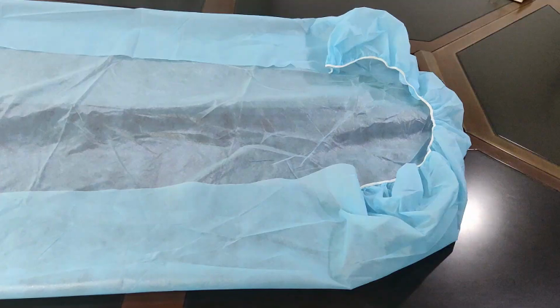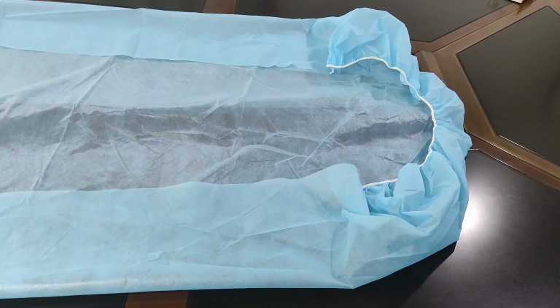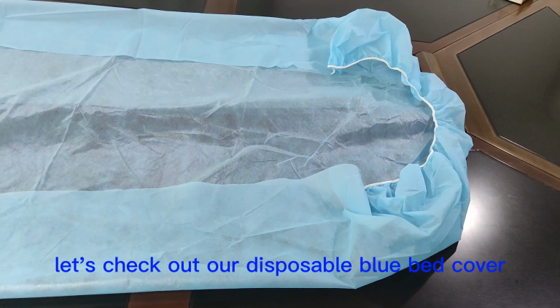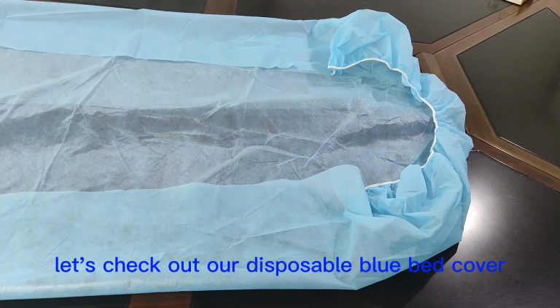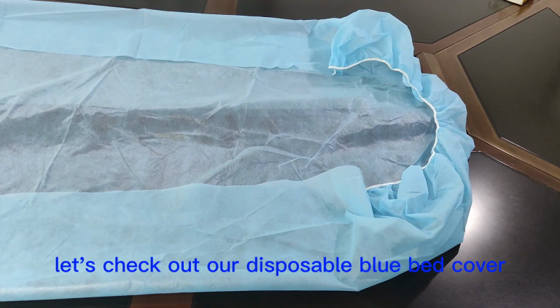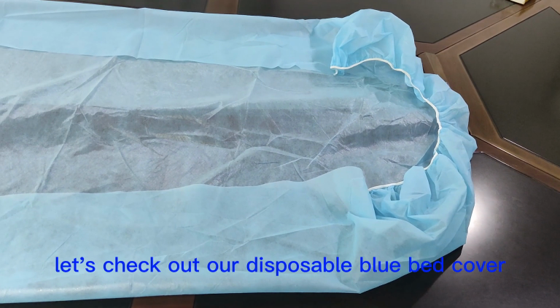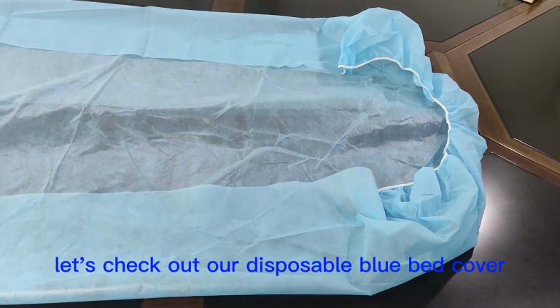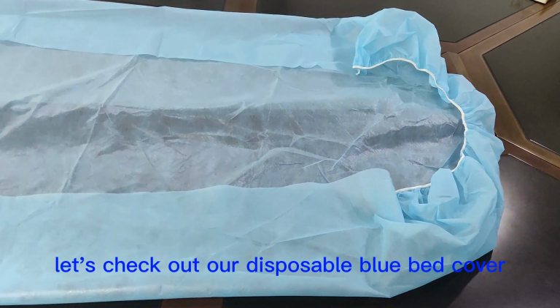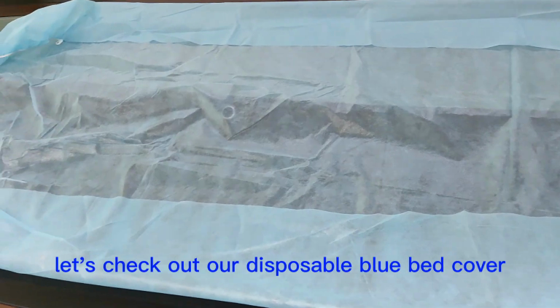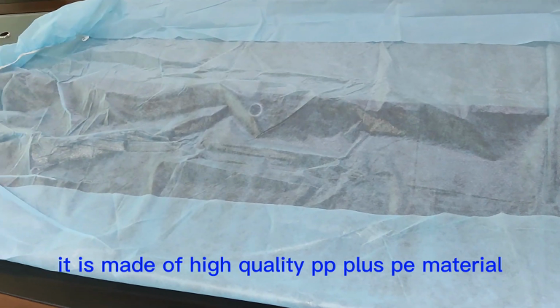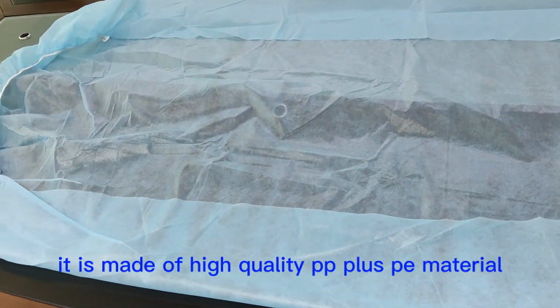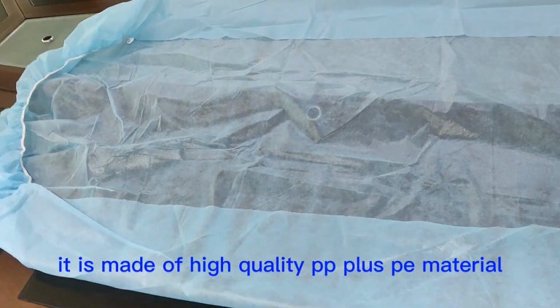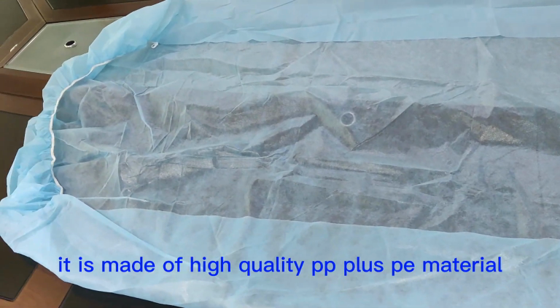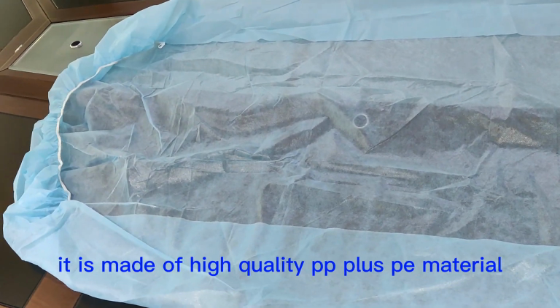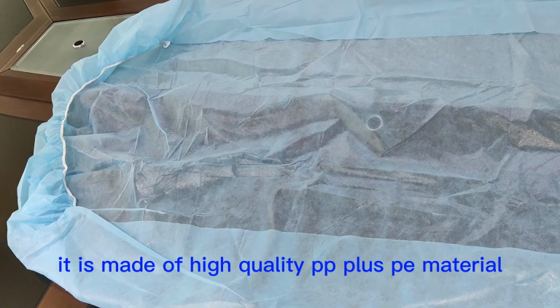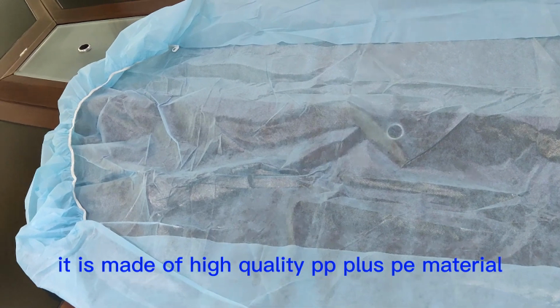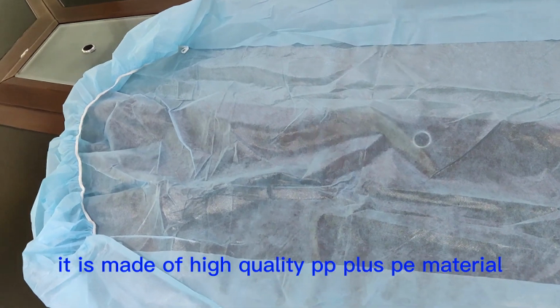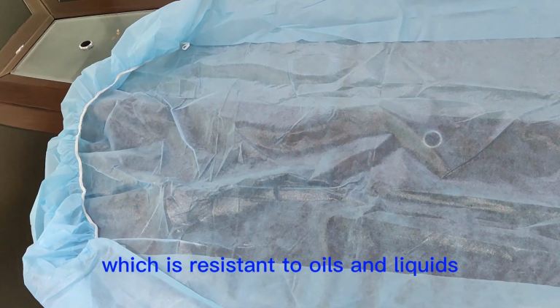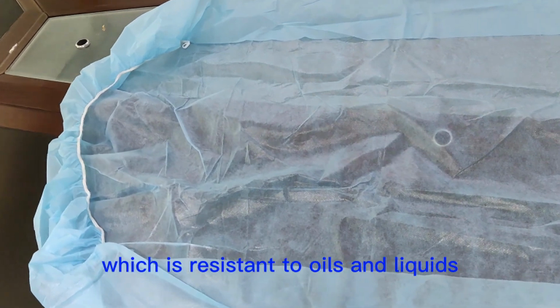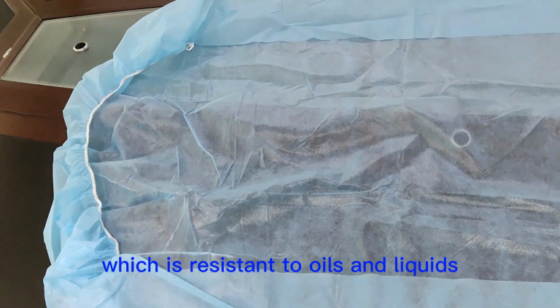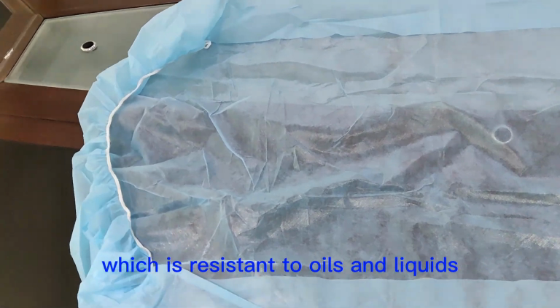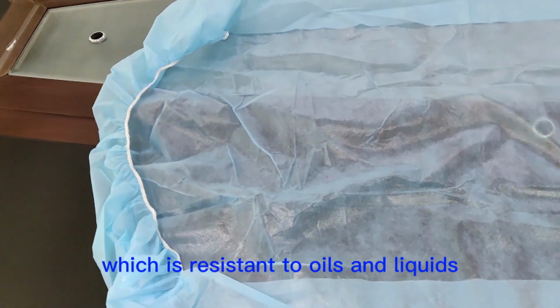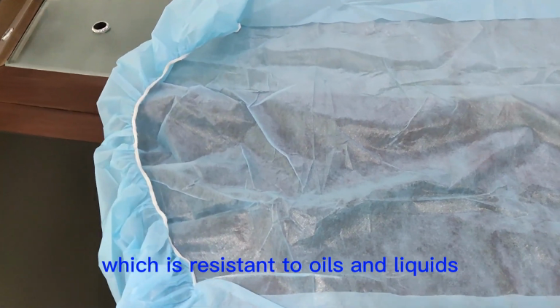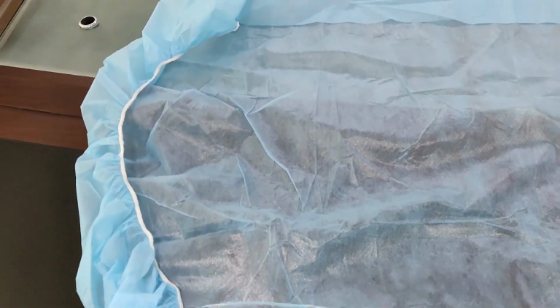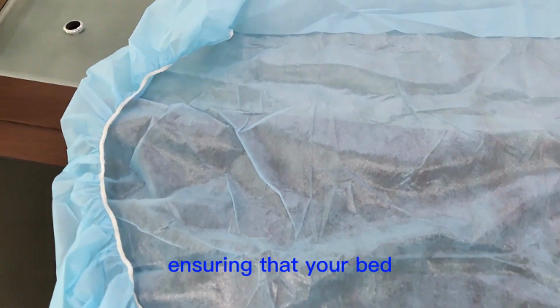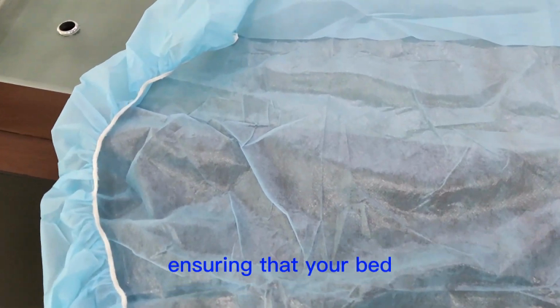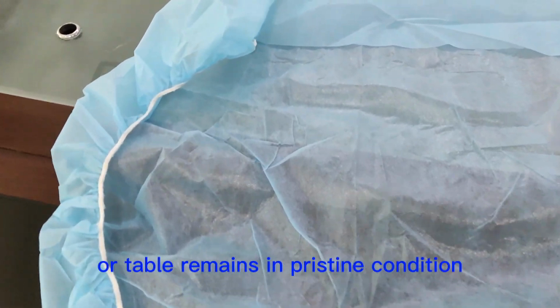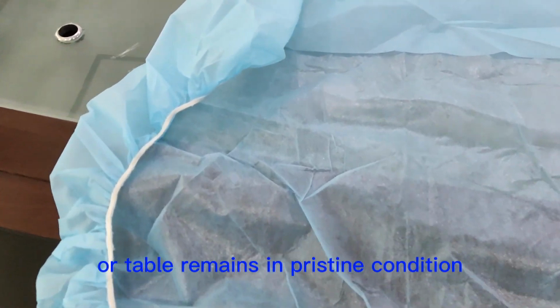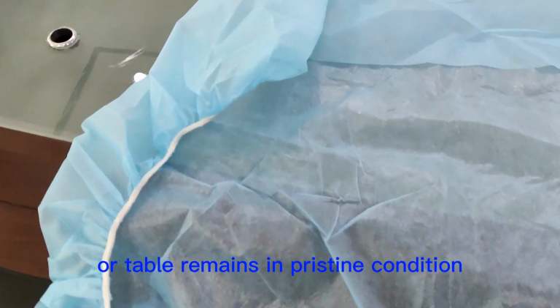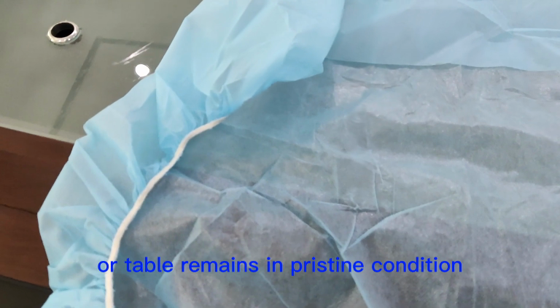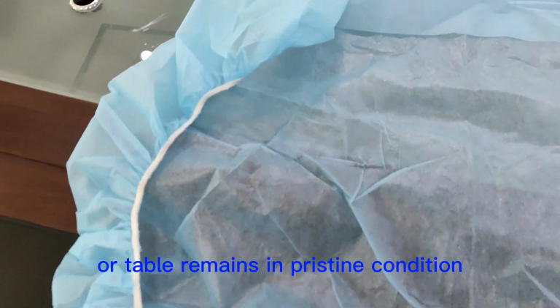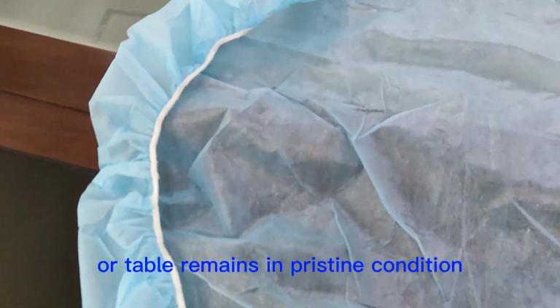Let's check out our disposable blue bed cover. It is made of high-quality PP plus PE material, which is resistant to oils and liquids, ensuring that your bed or table remains in pristine condition.